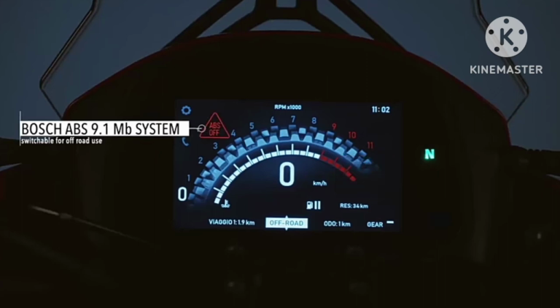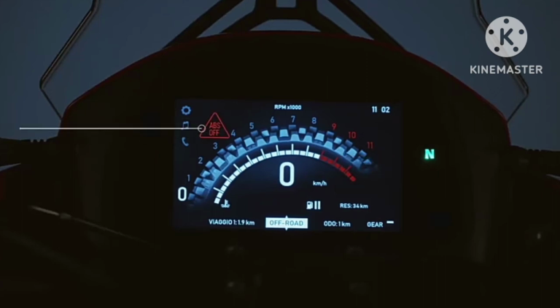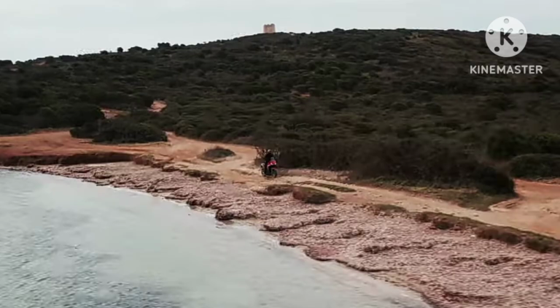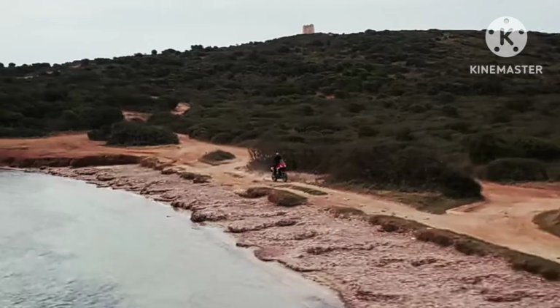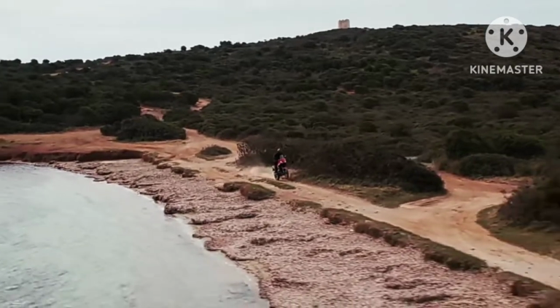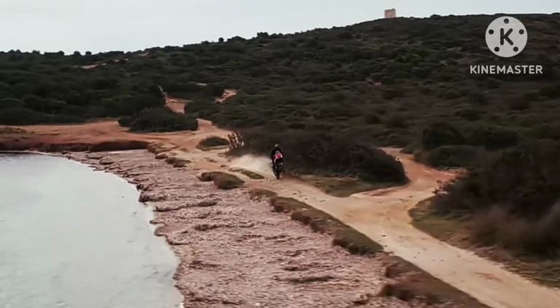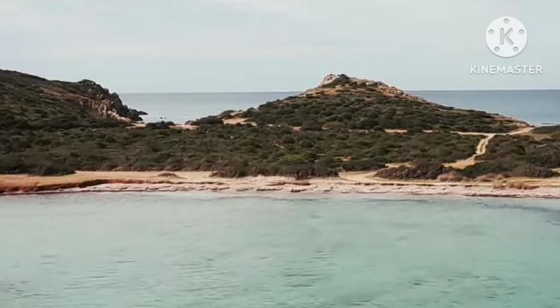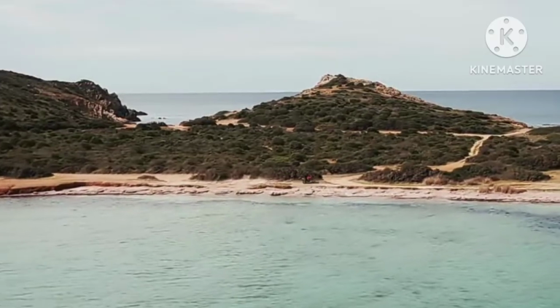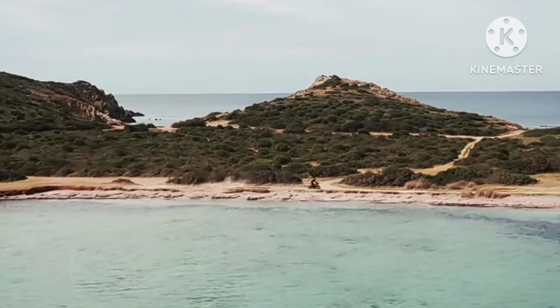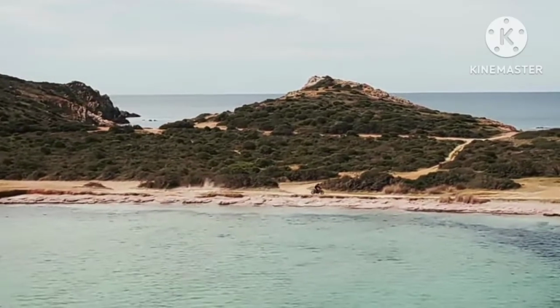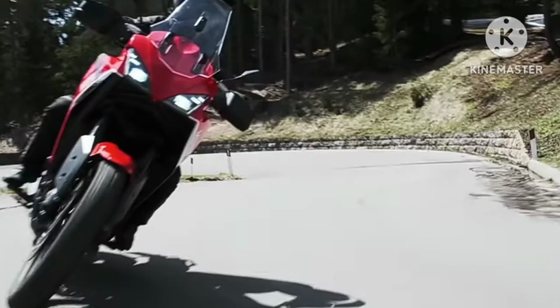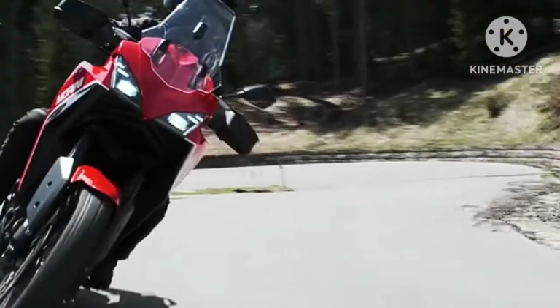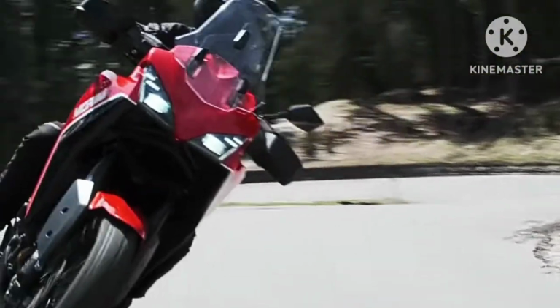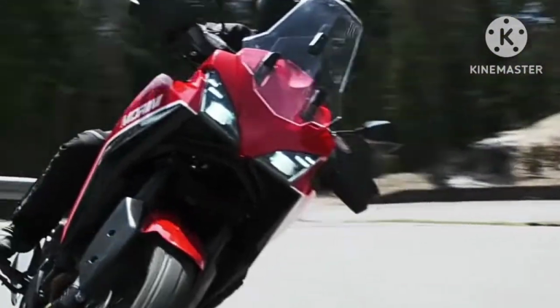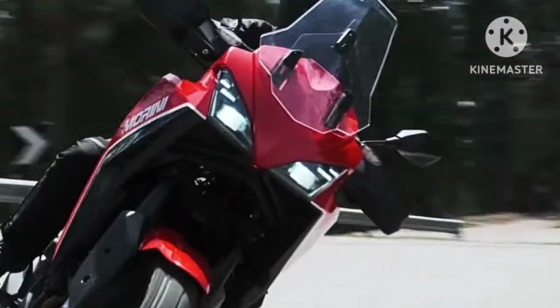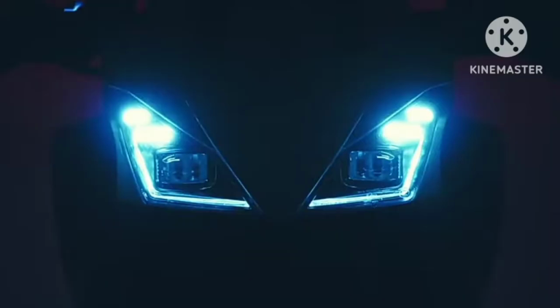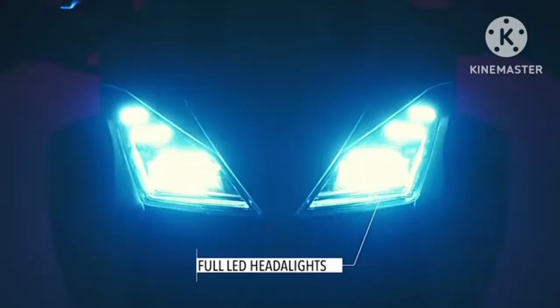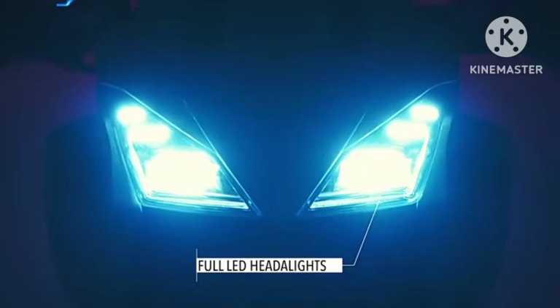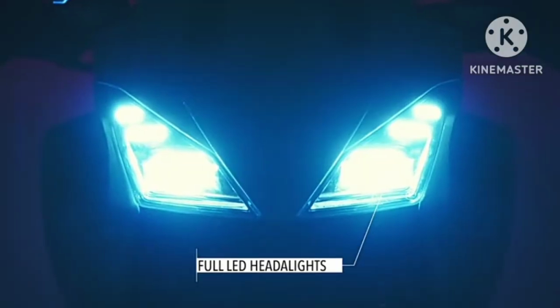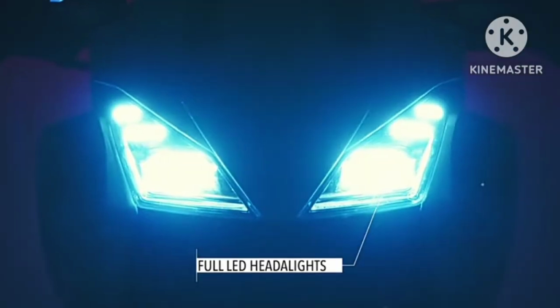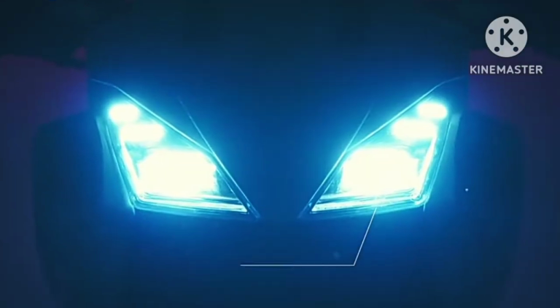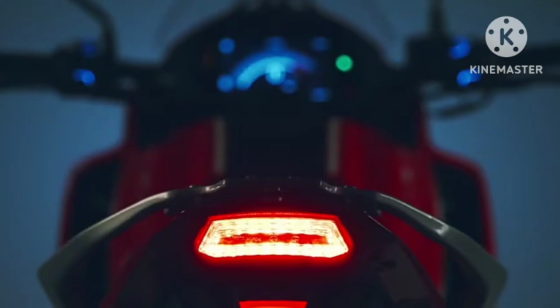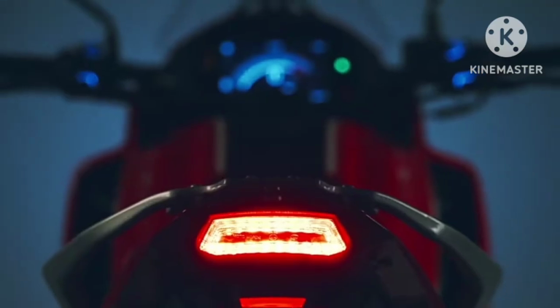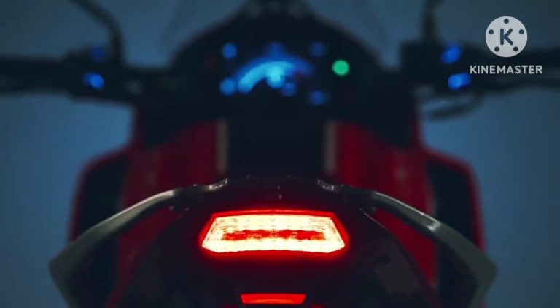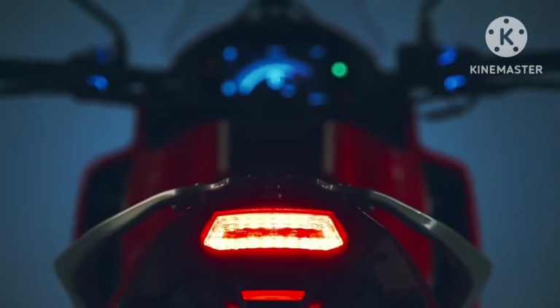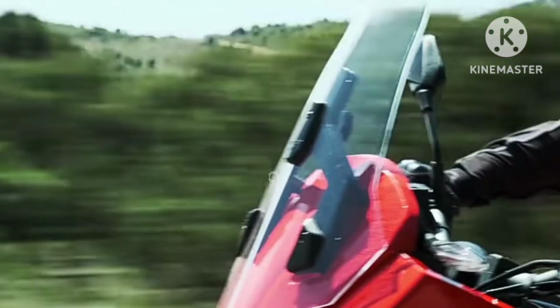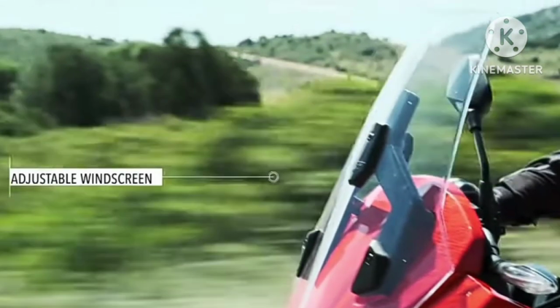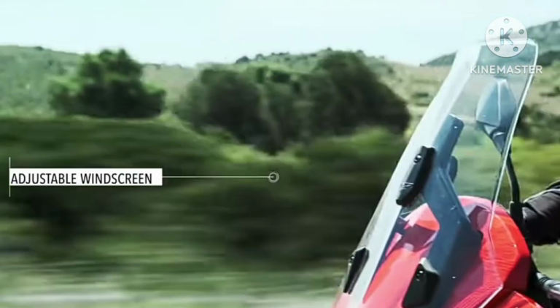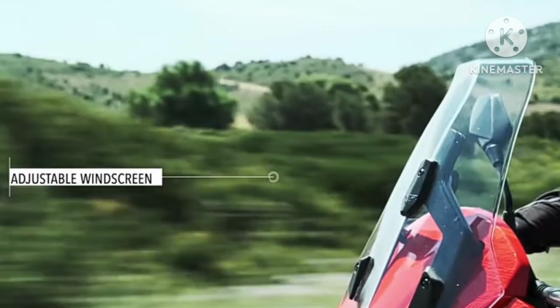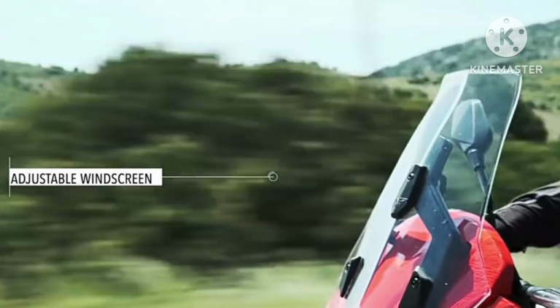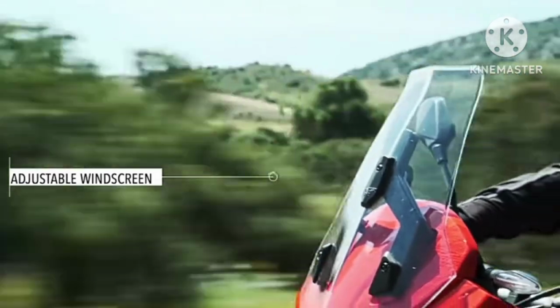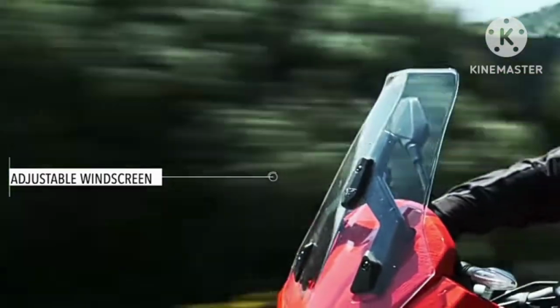For braking, the bike uses 298mm dual discs up front and a single 255mm disc at the rear, paired with Brembo calipers at both ends. It gets dual-channel ABS.